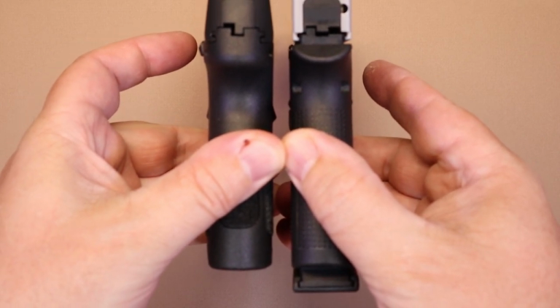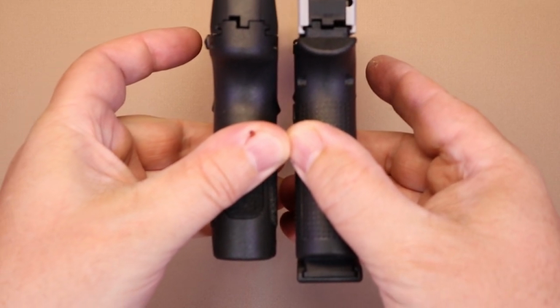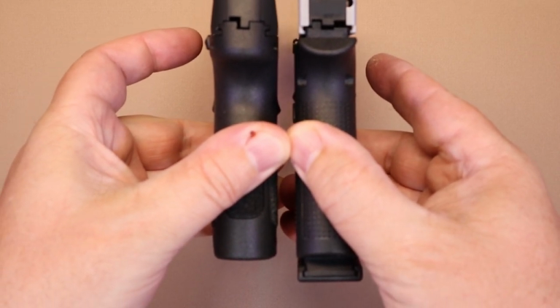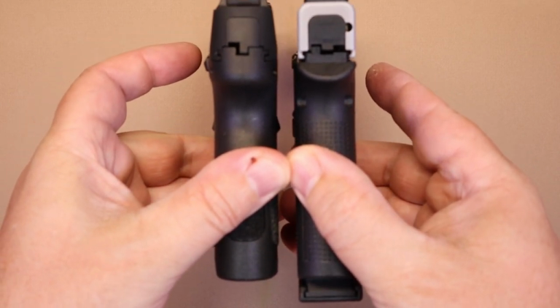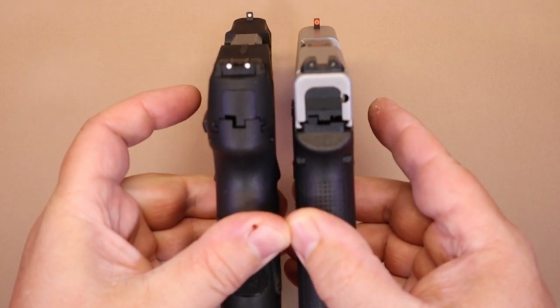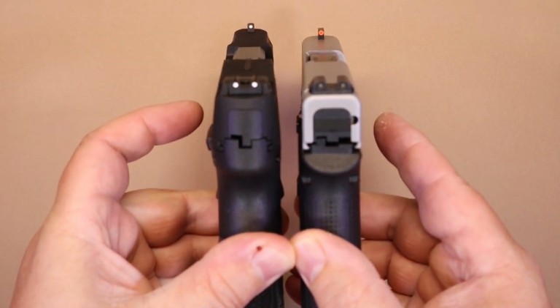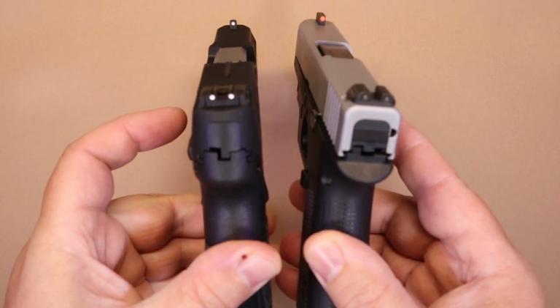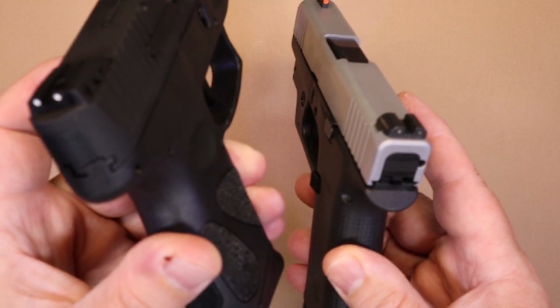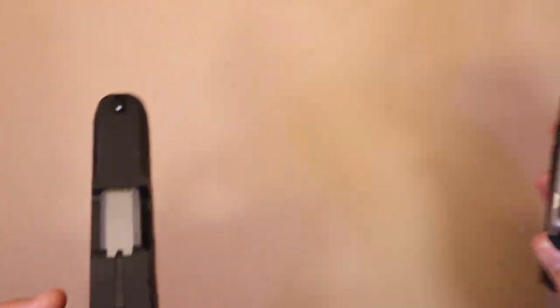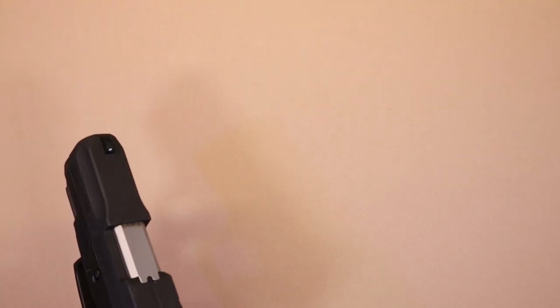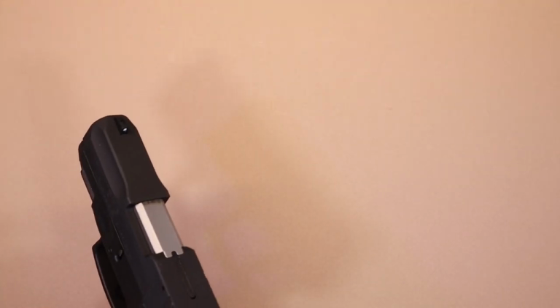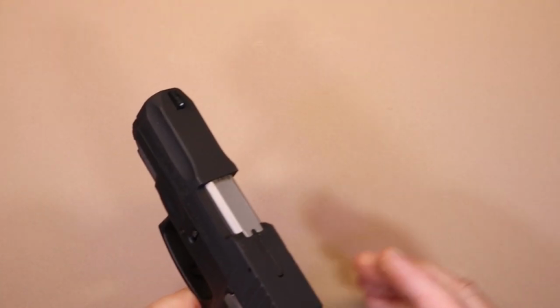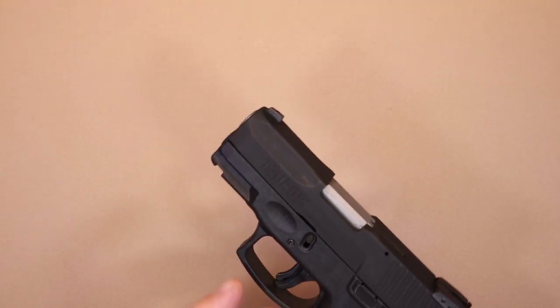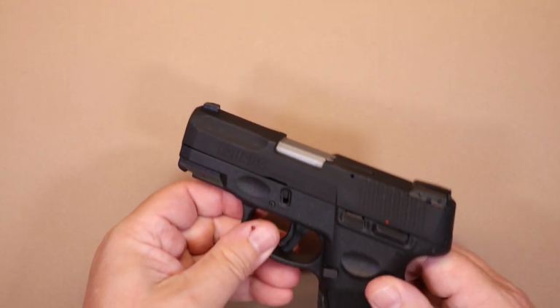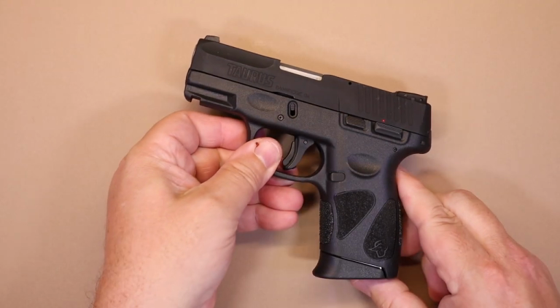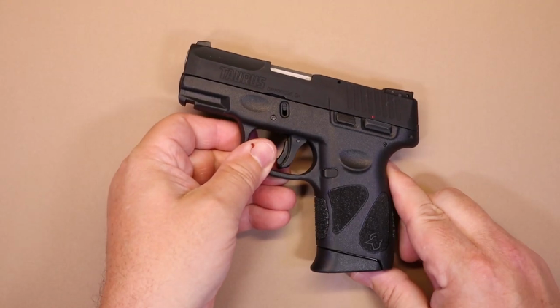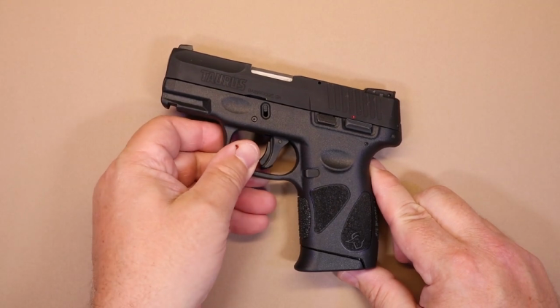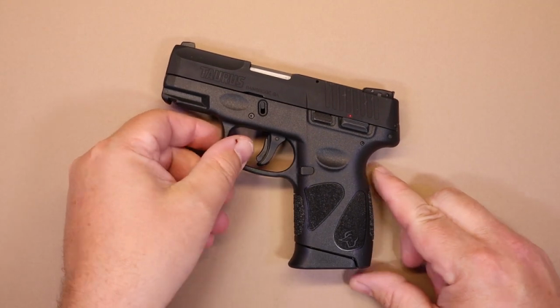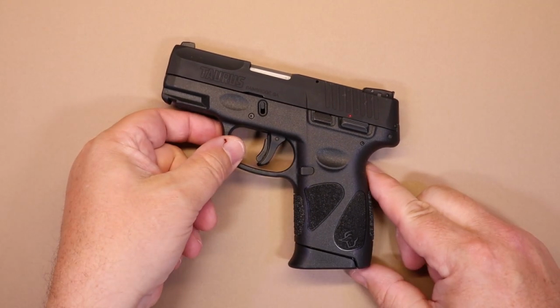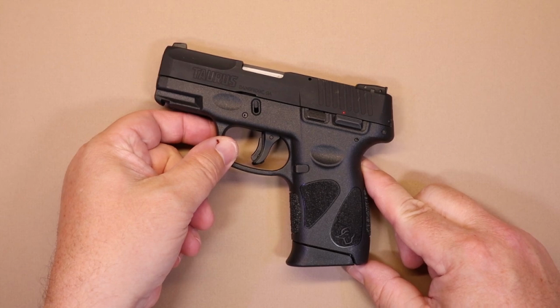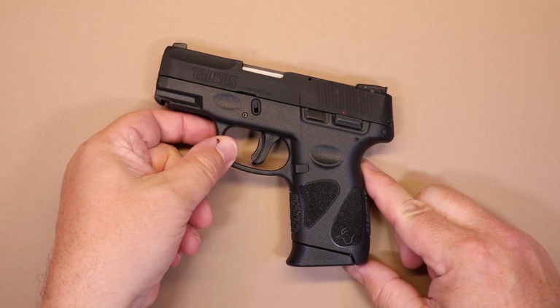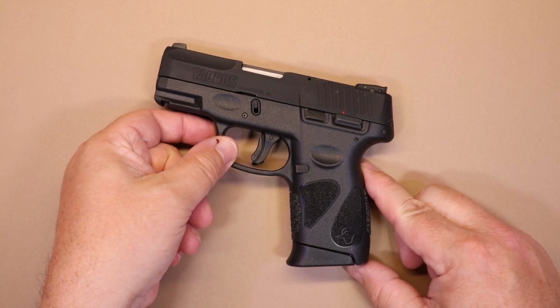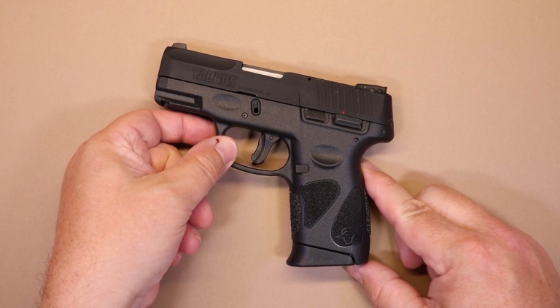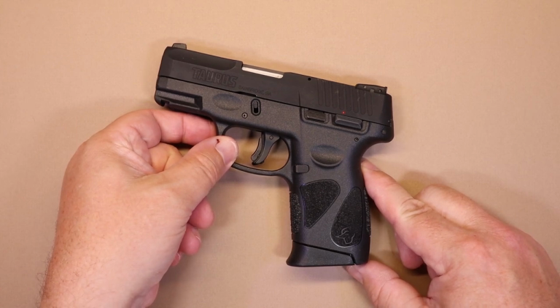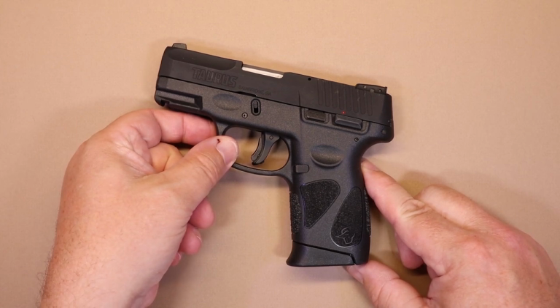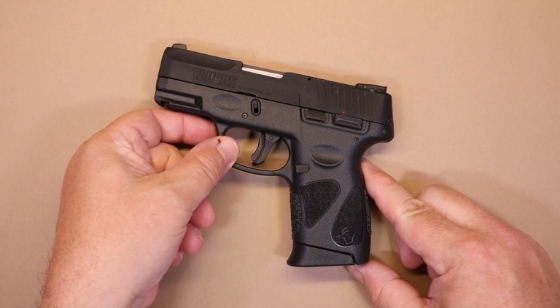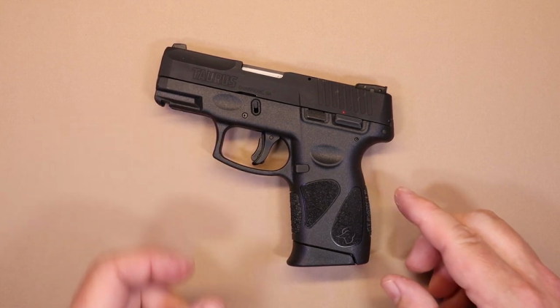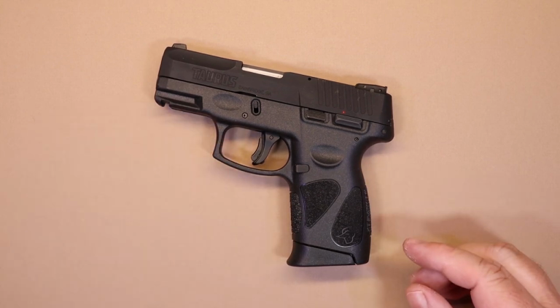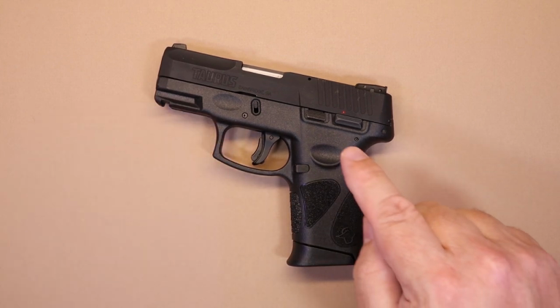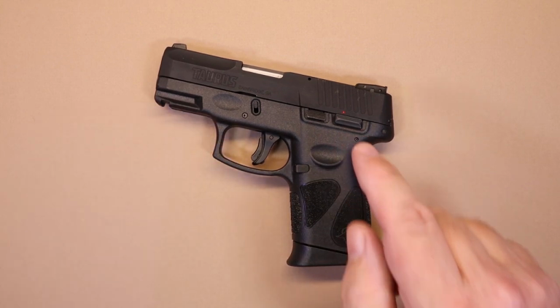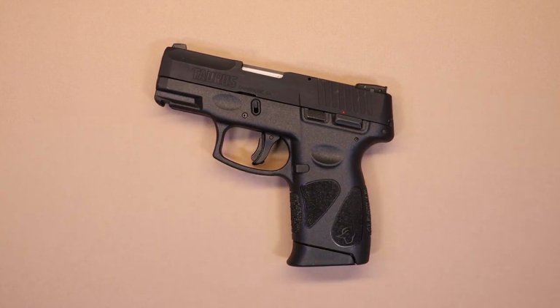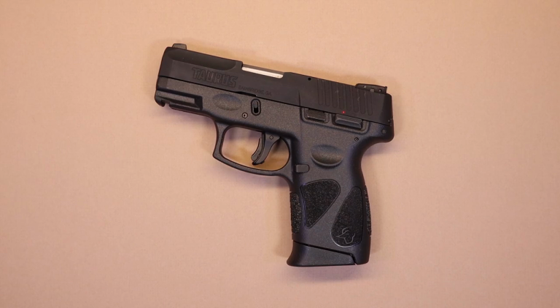The 43X is actually just a little bit longer in the grip. So if you're familiar with what it's like to carry the 43X and you're comfortable with its size and weight, that gives you a pretty good idea of what it'd be like to carry the G2C.